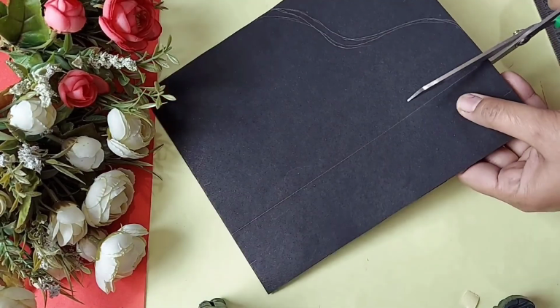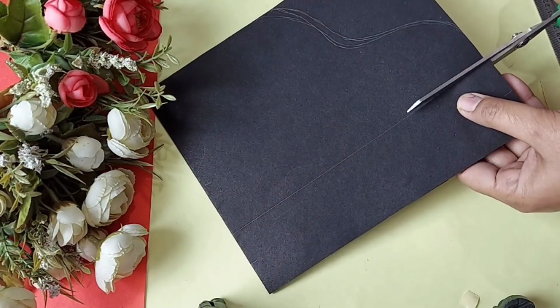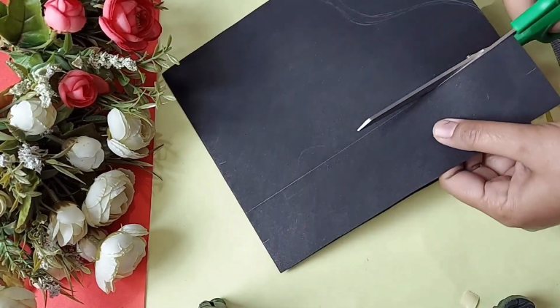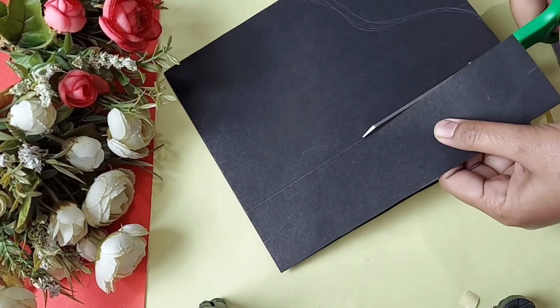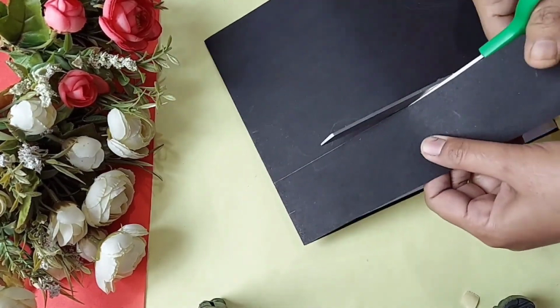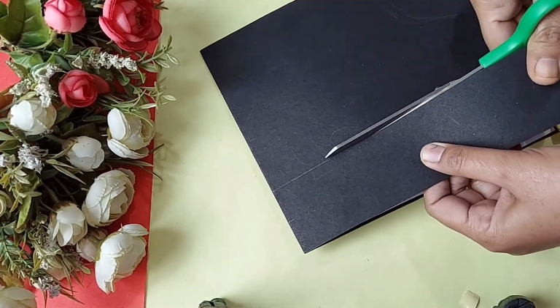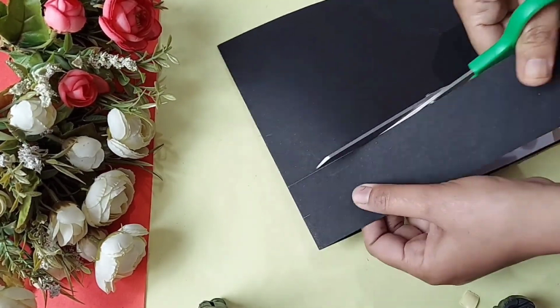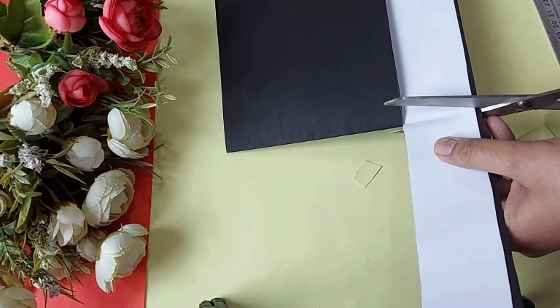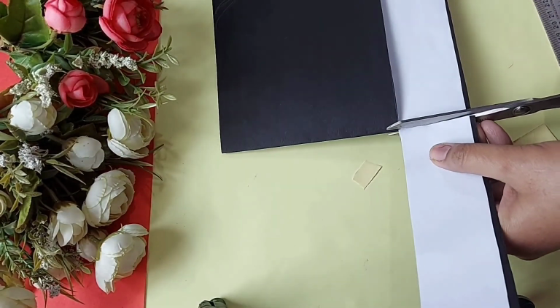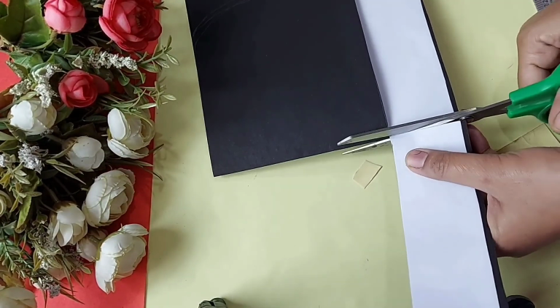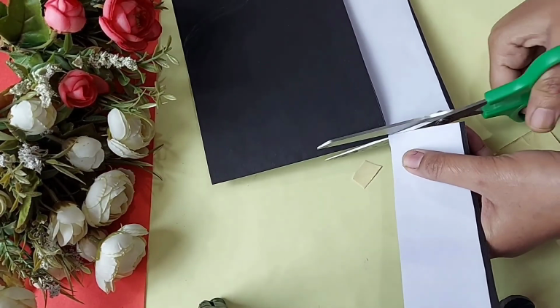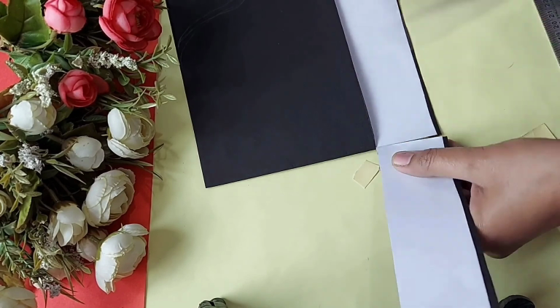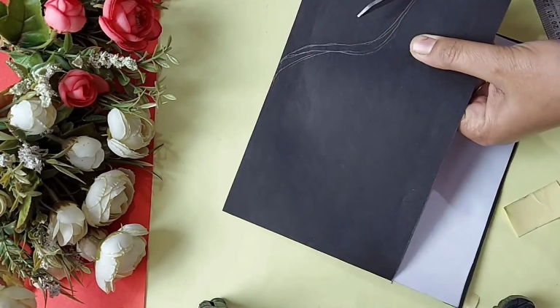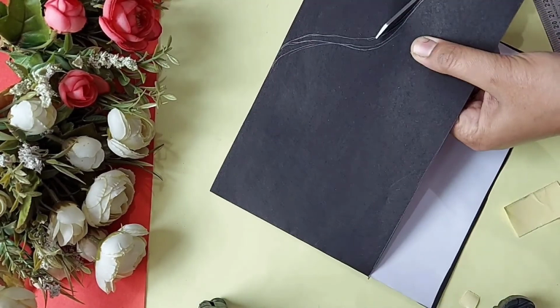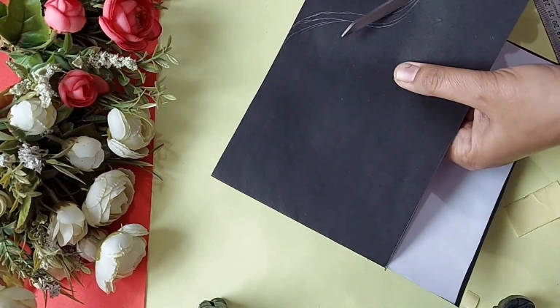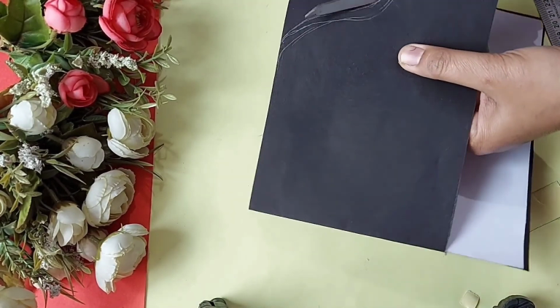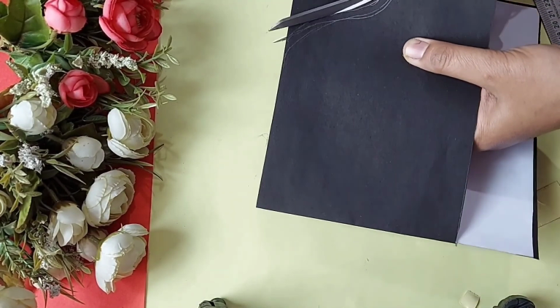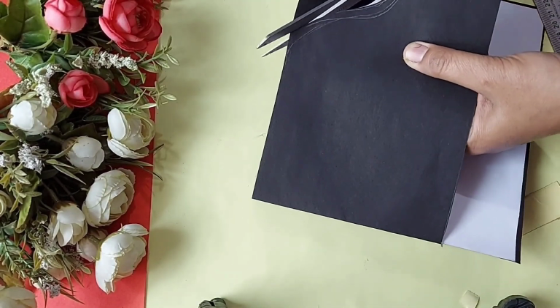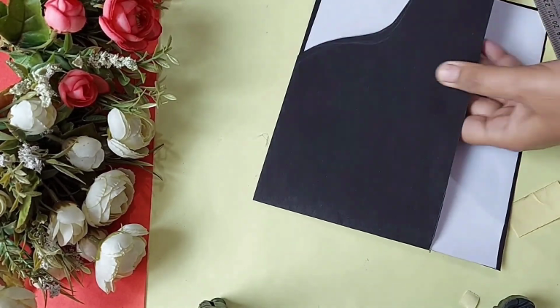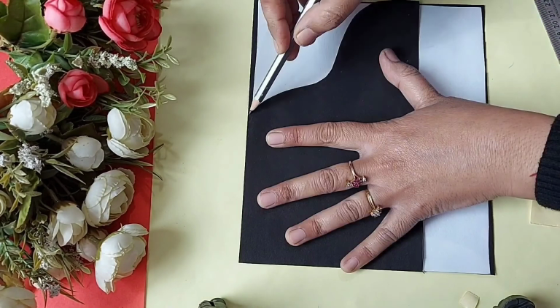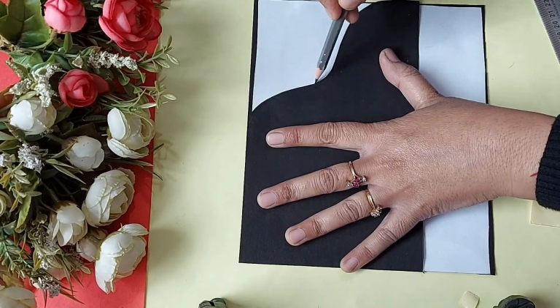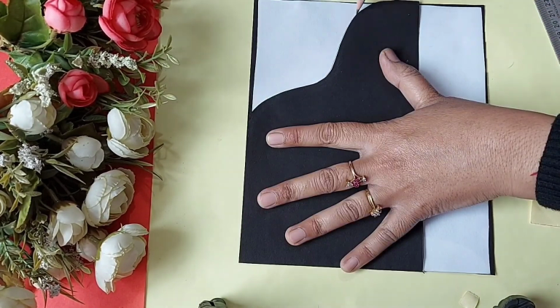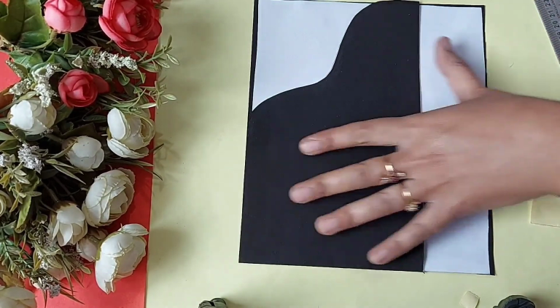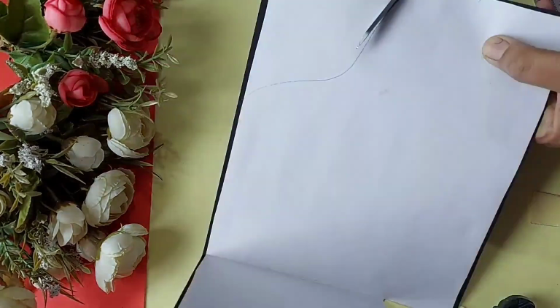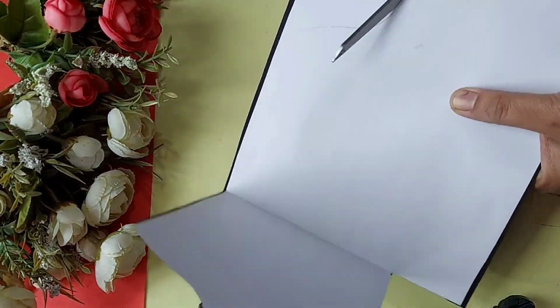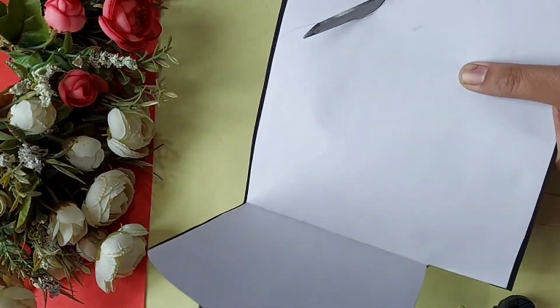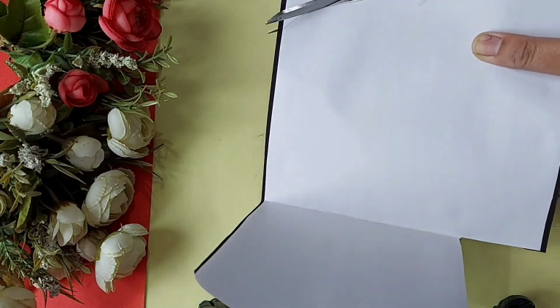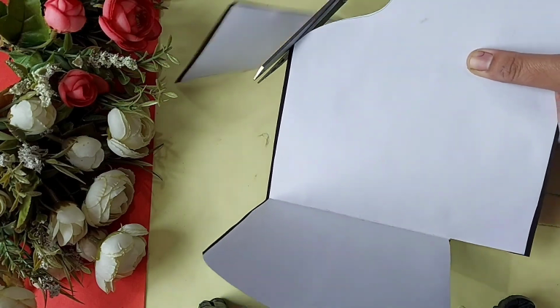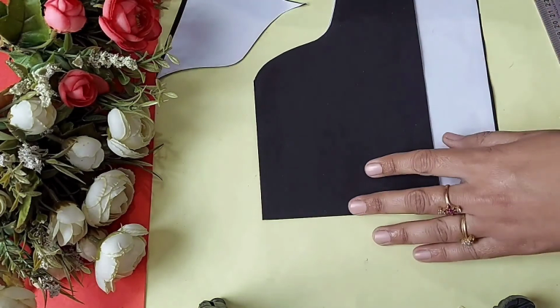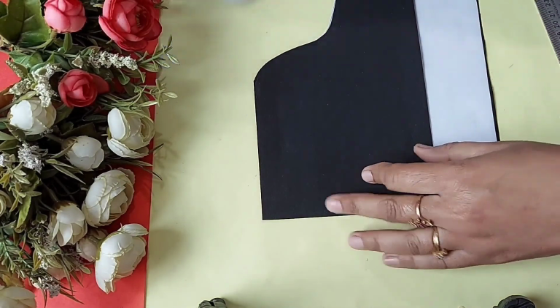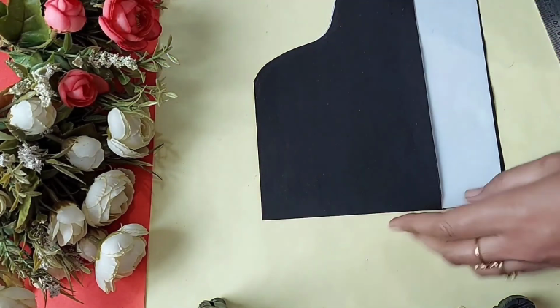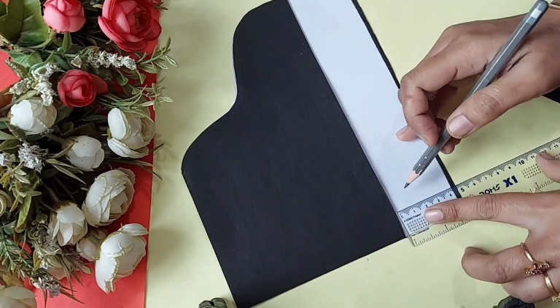I have given the shape of a piano to this card. I saw this card on Pinterest and just wanted to create one for myself.